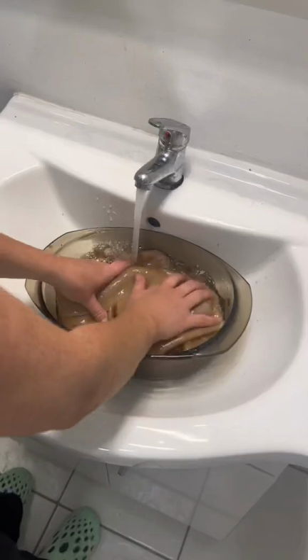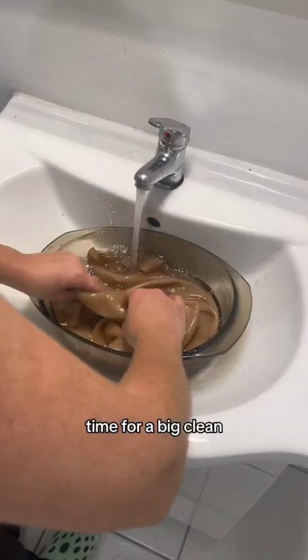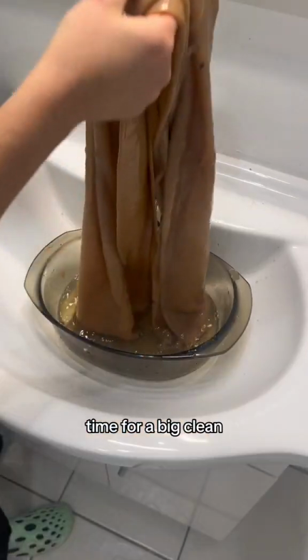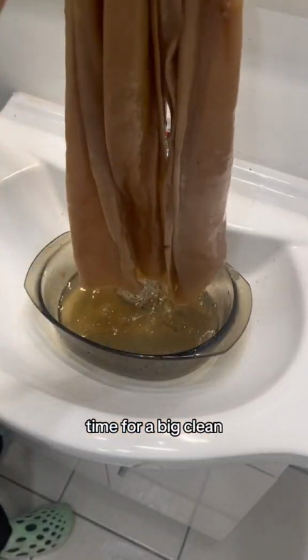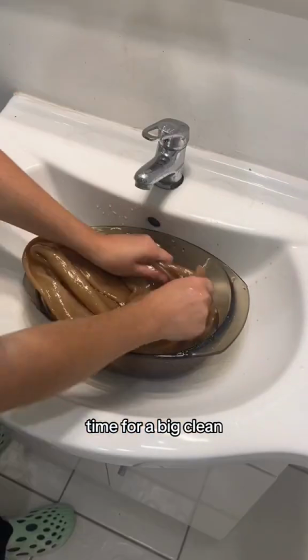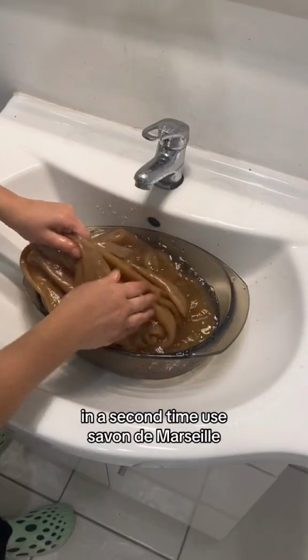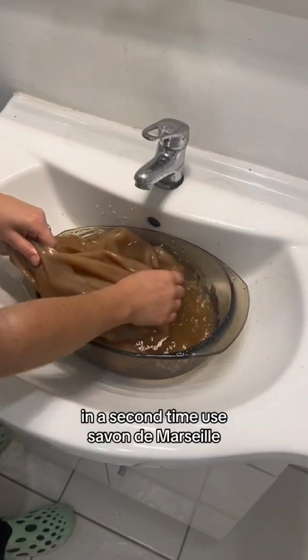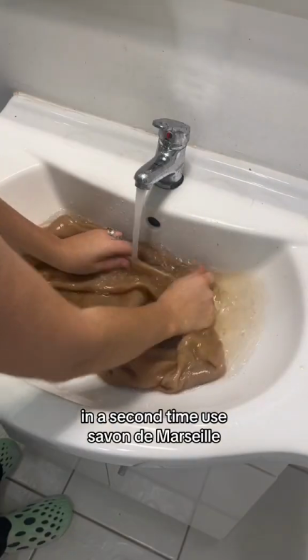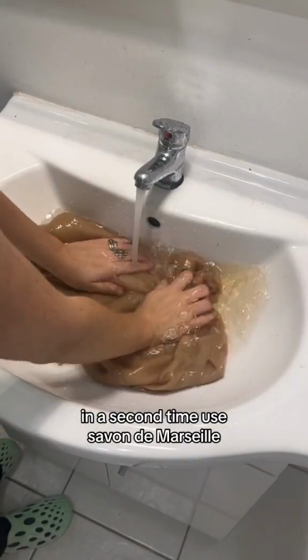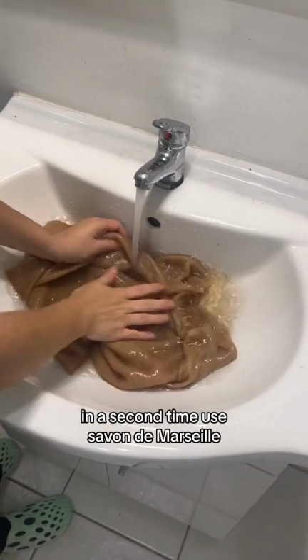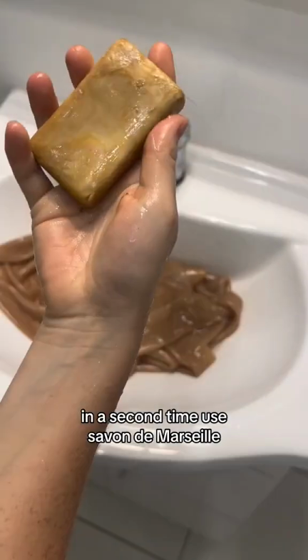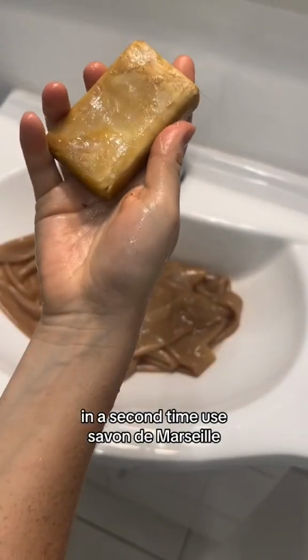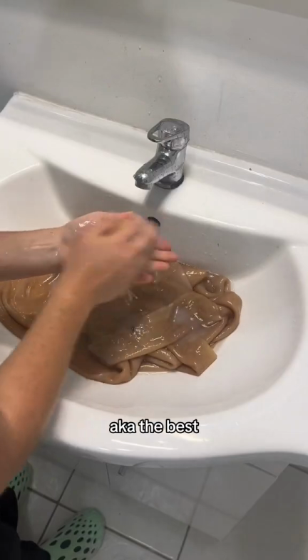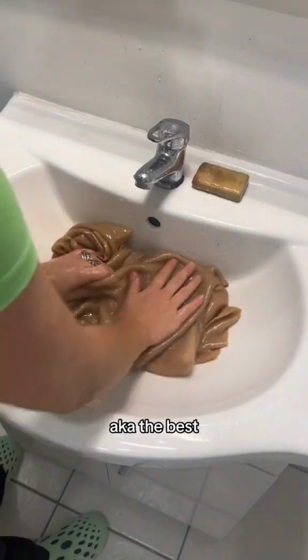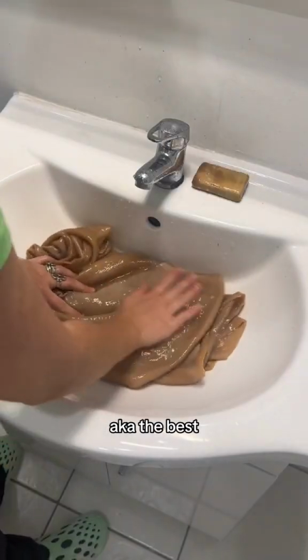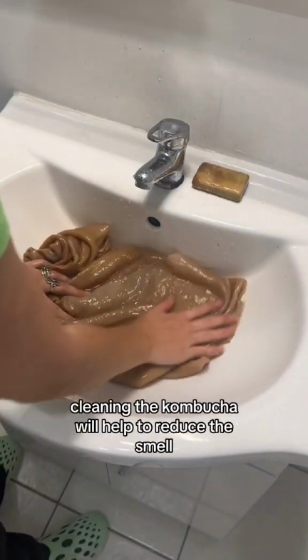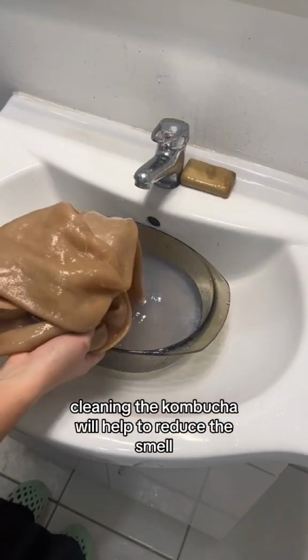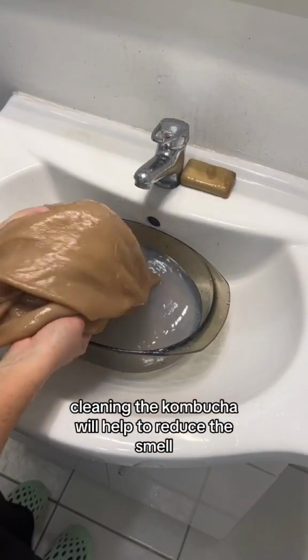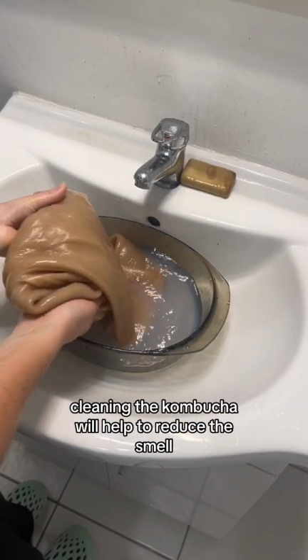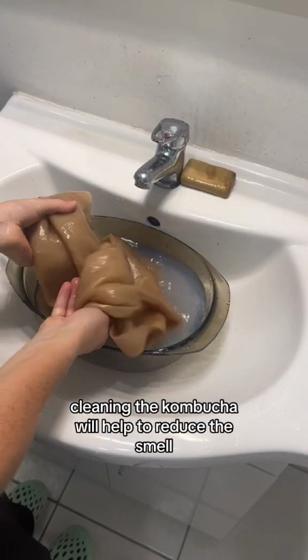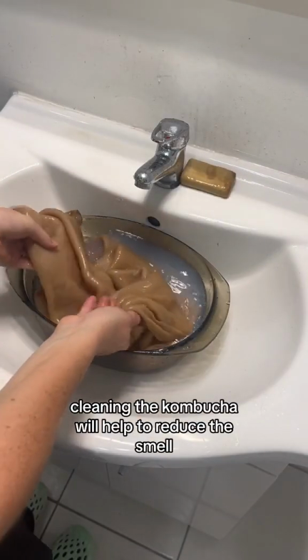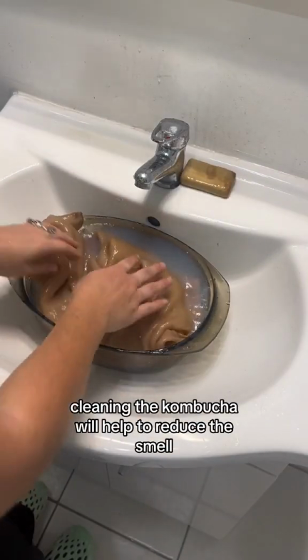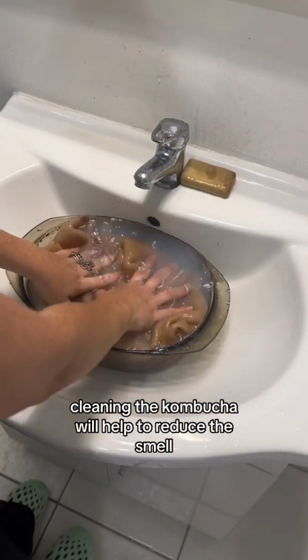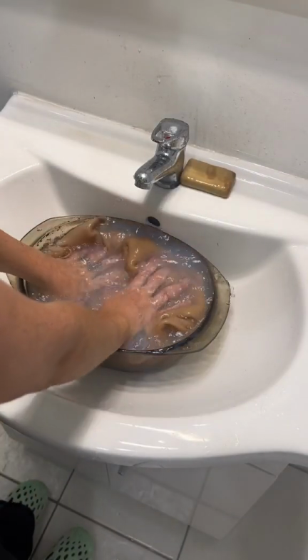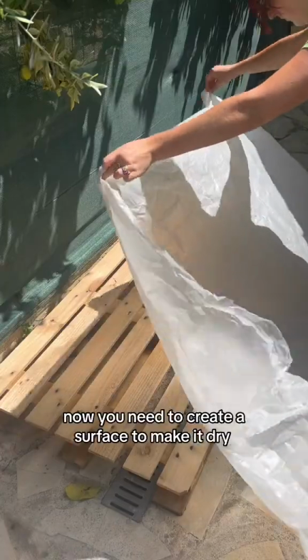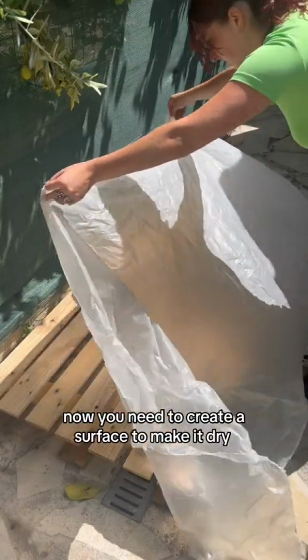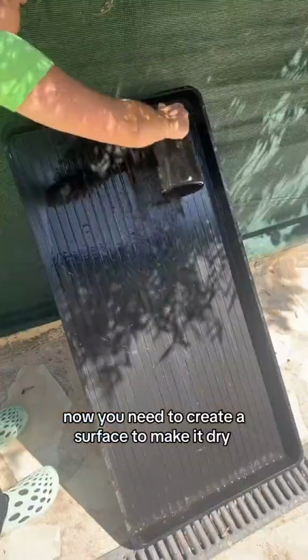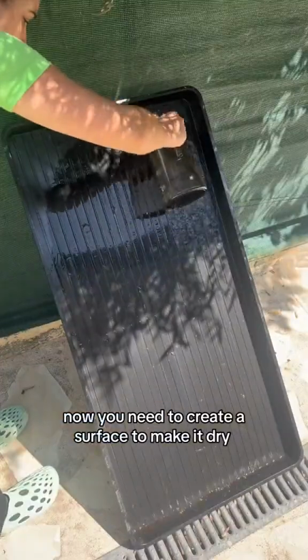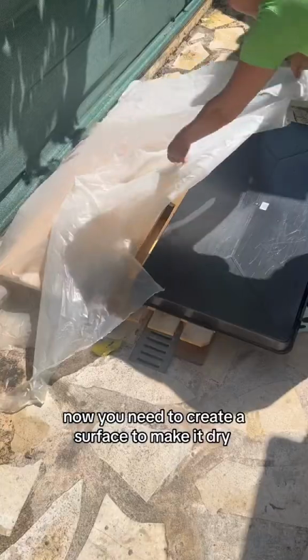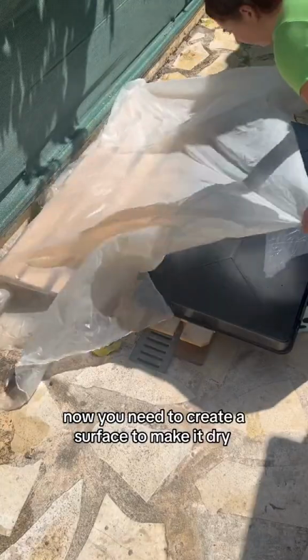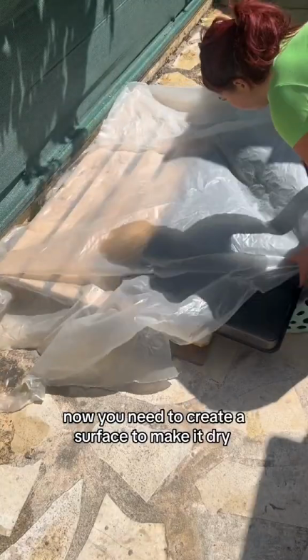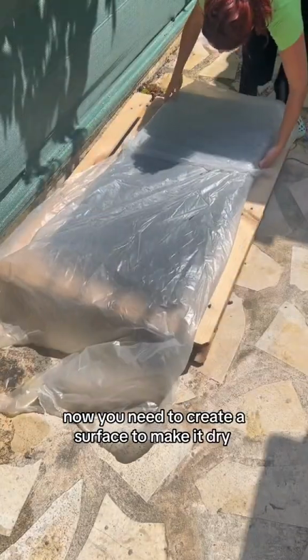Time for a big clean. In a second use, save on the kombucha — it's the best cleaning. The kombucha will help to reduce the smell. Now you need to create a surface to make it dry.